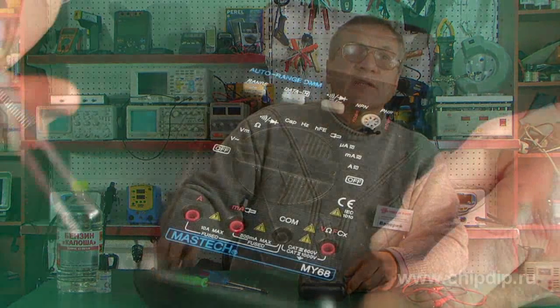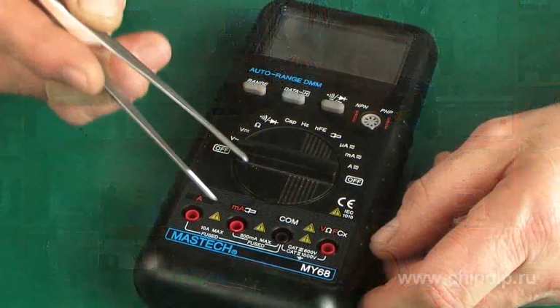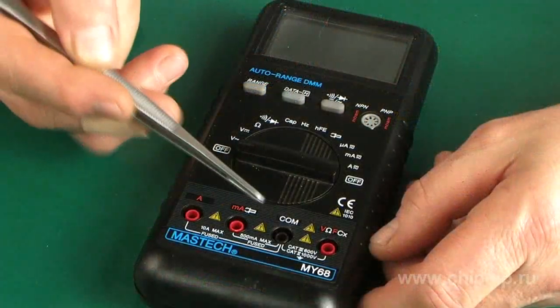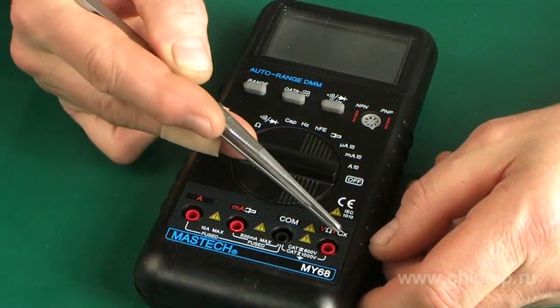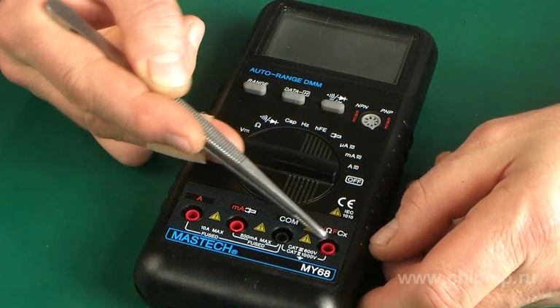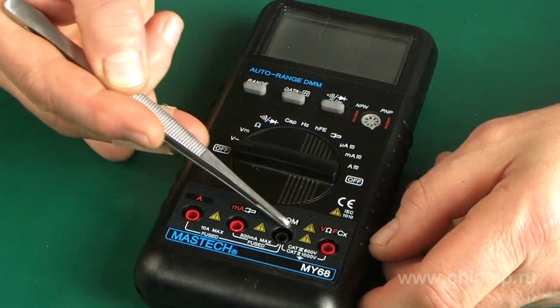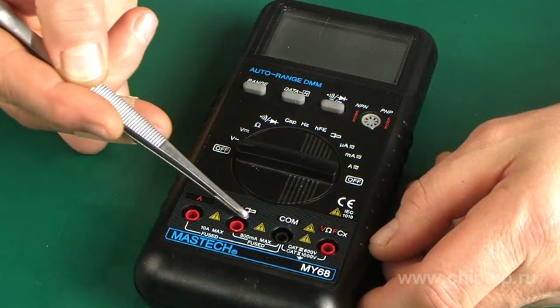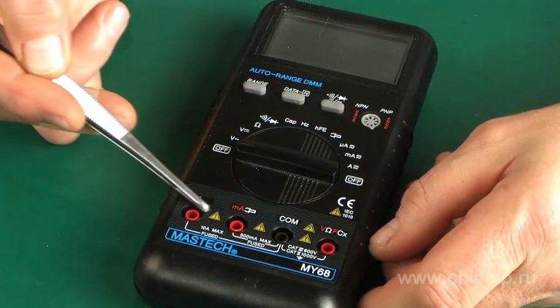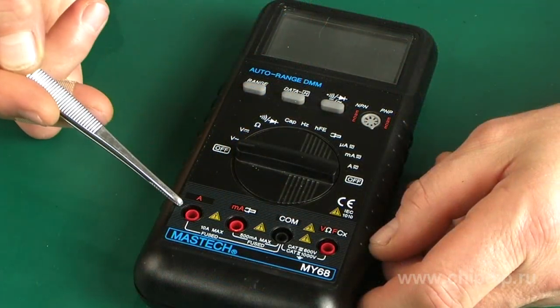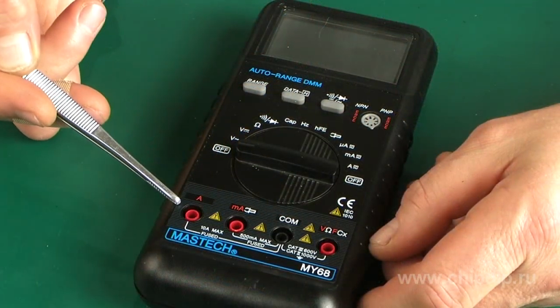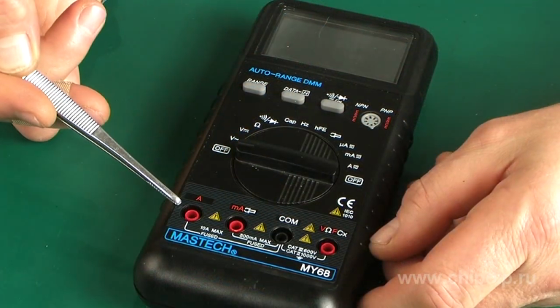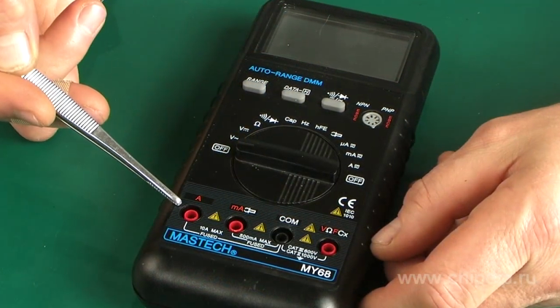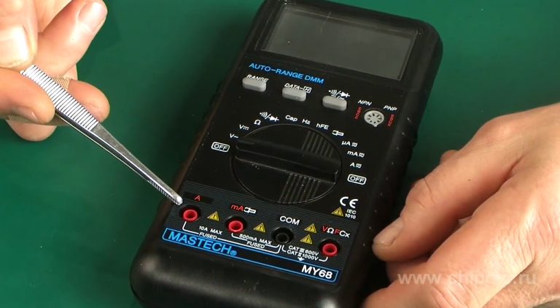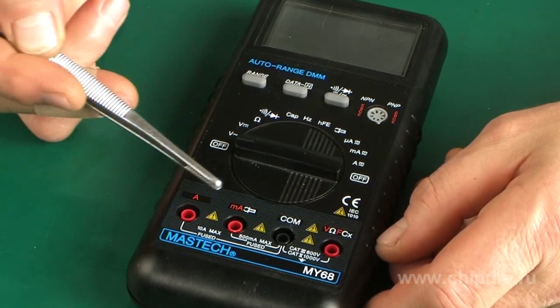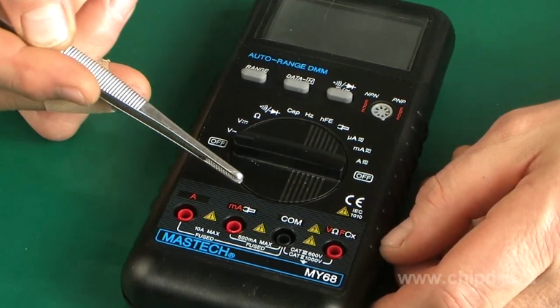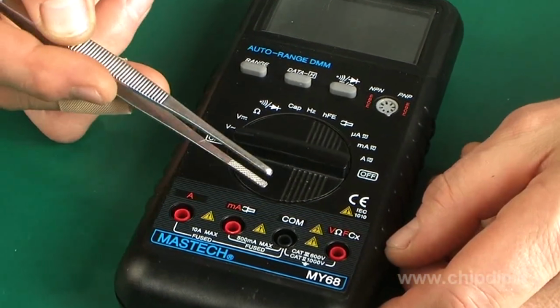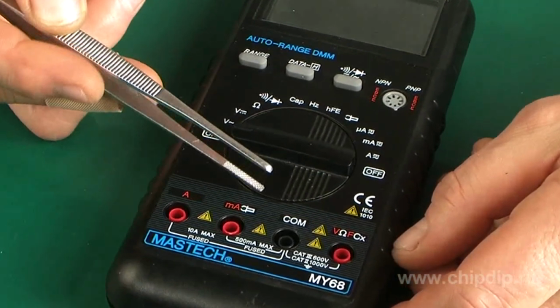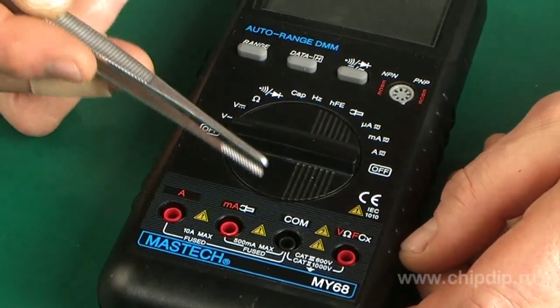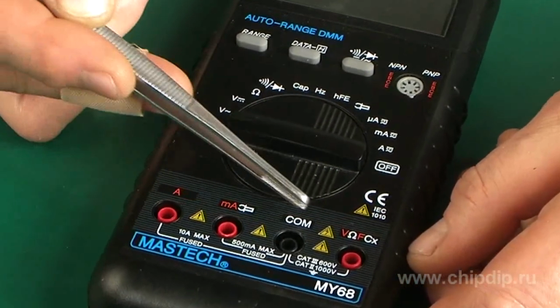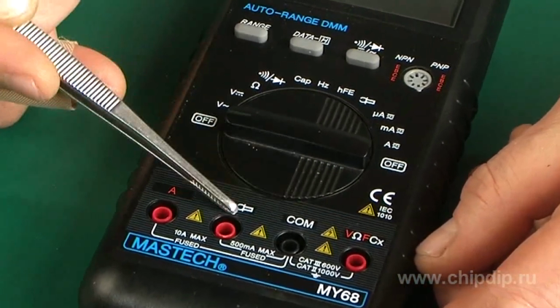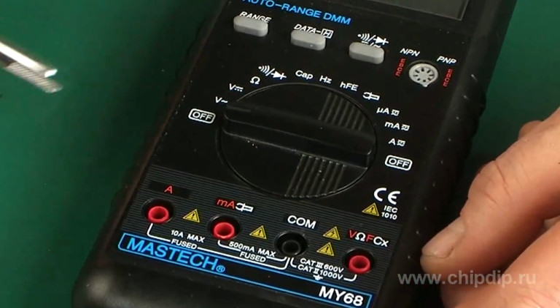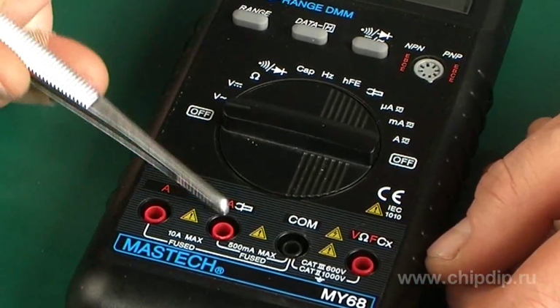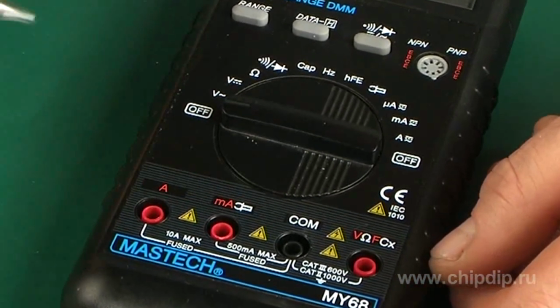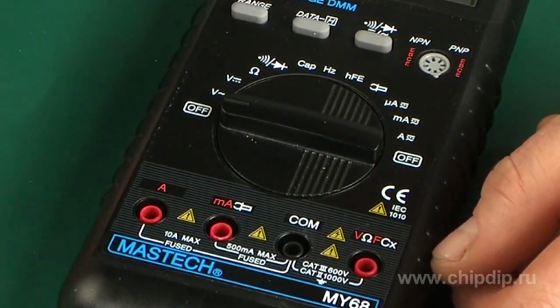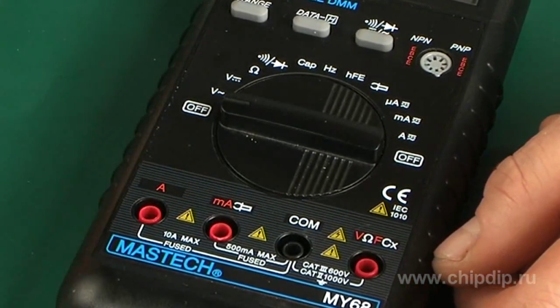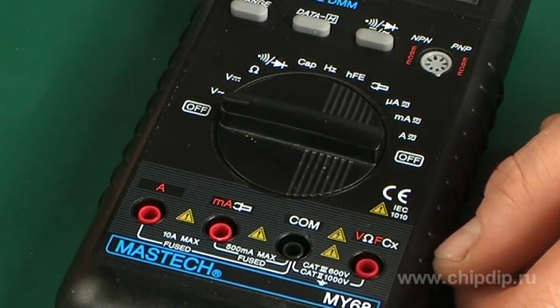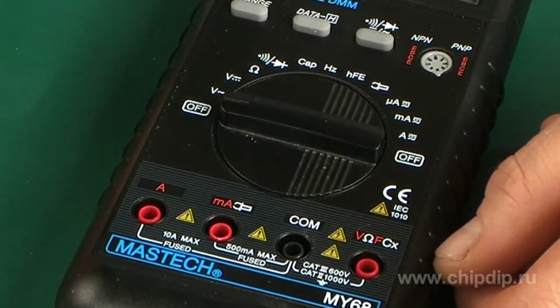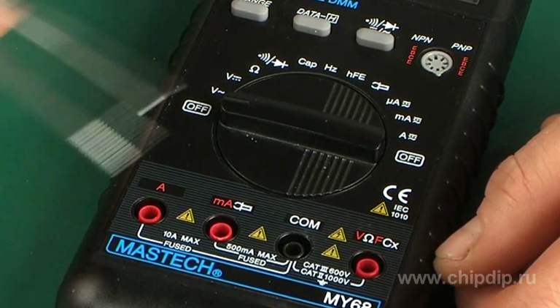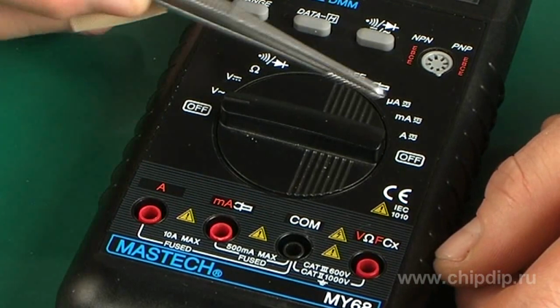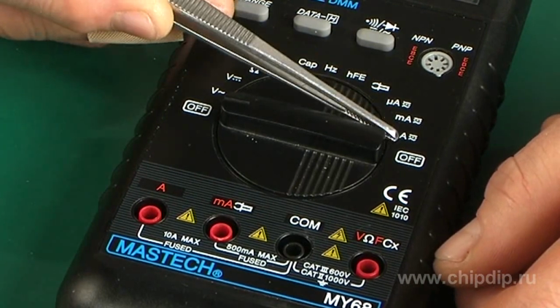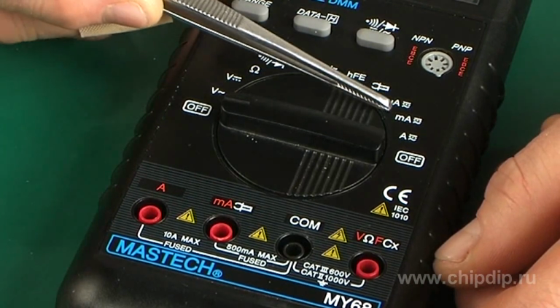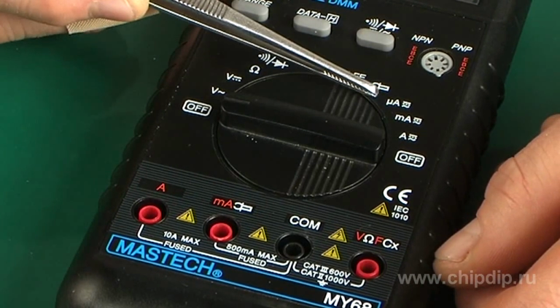The first thing that stands out is the test lead jacks. The current measurement range available for the device is up to 500mA and up to 10A, as also indicated on the discrete switch.